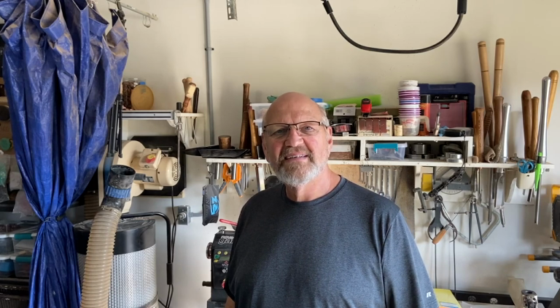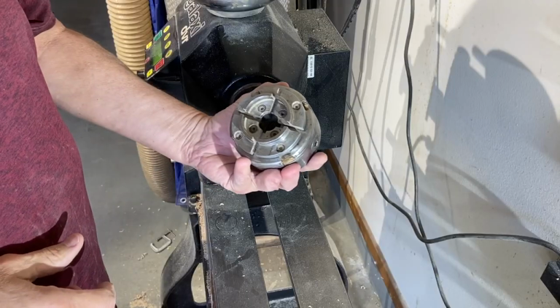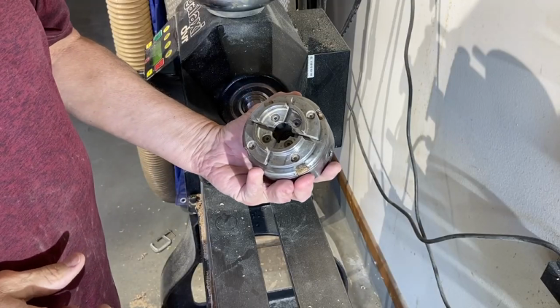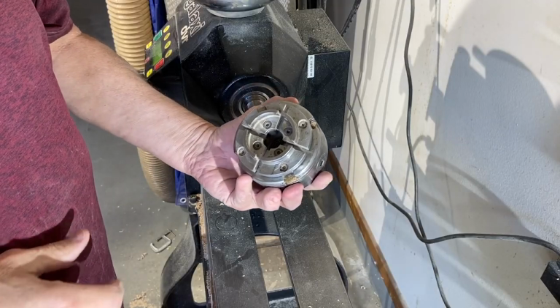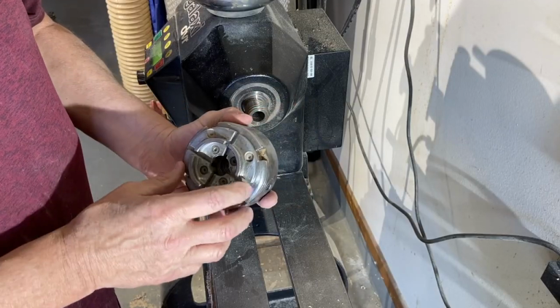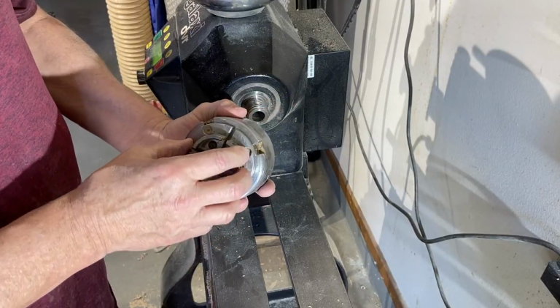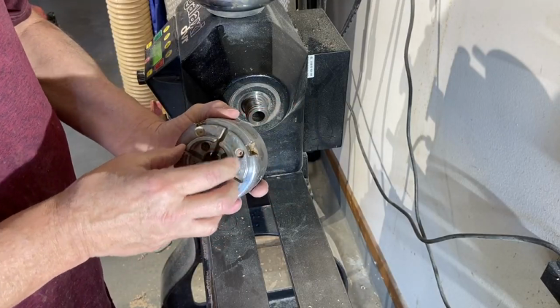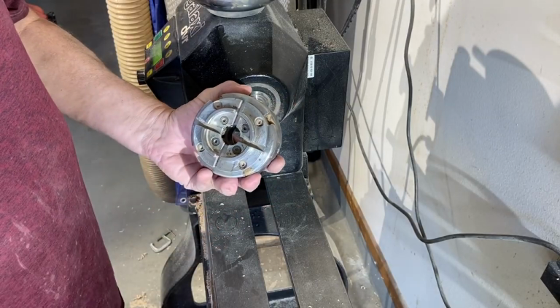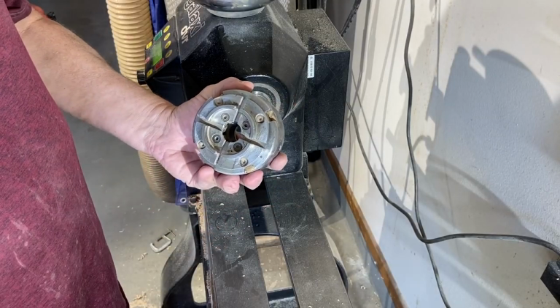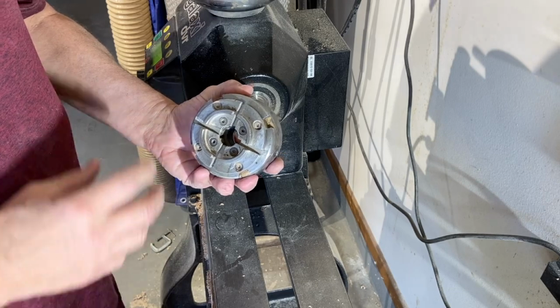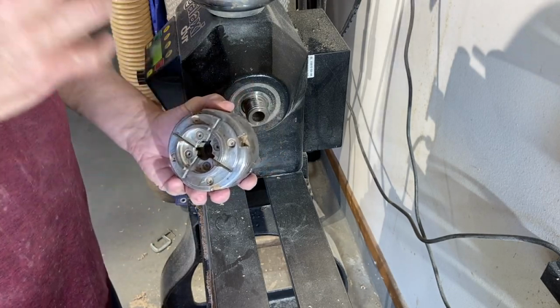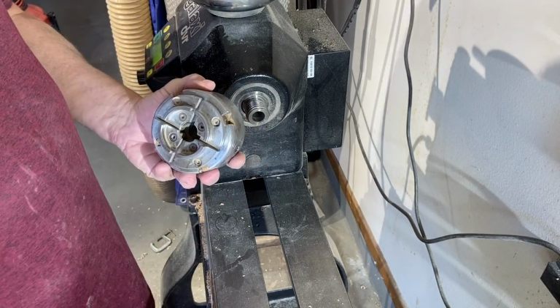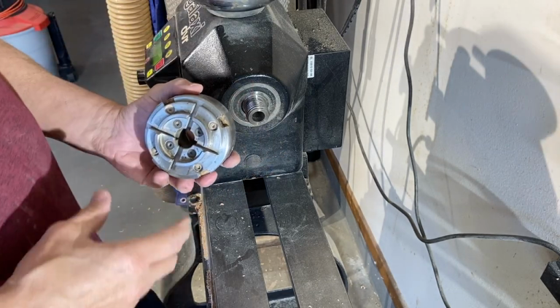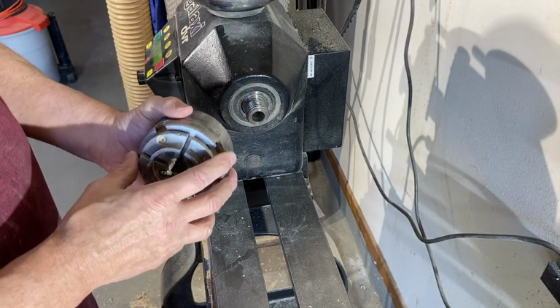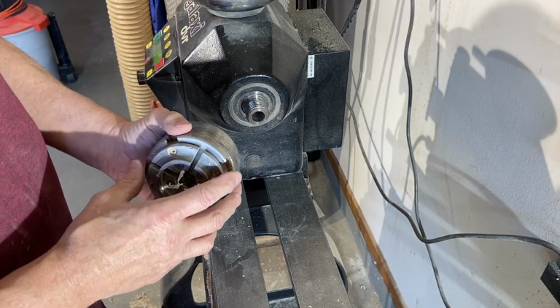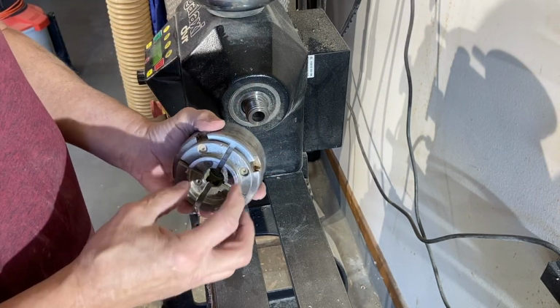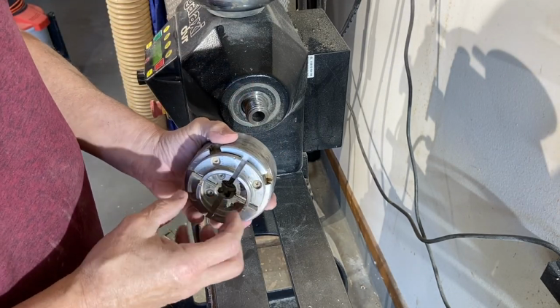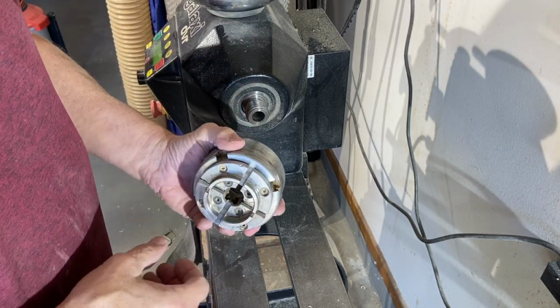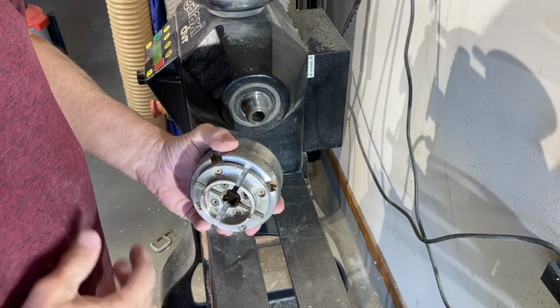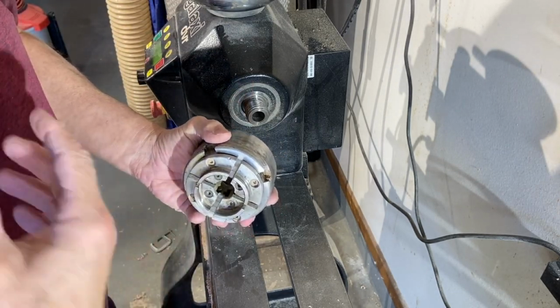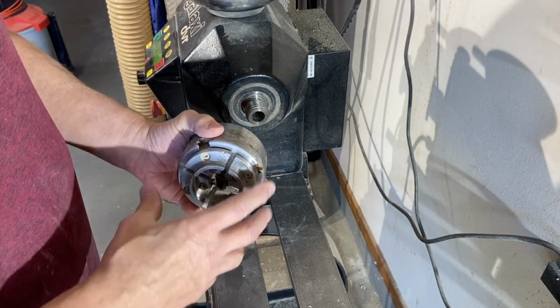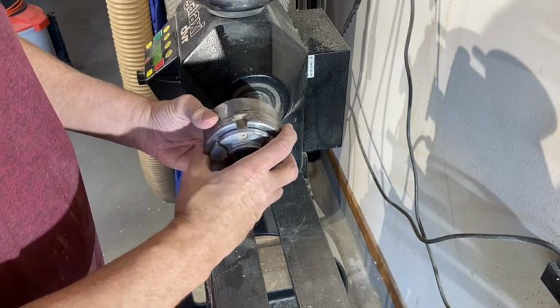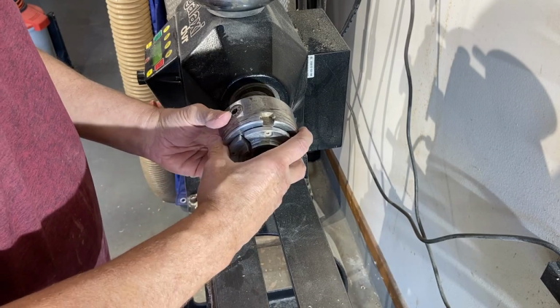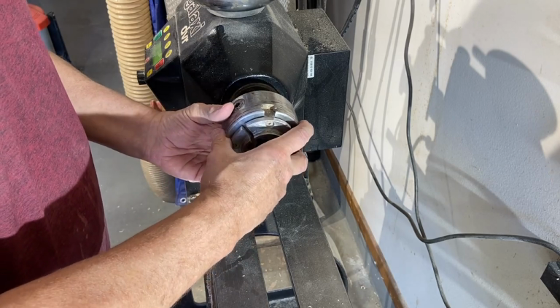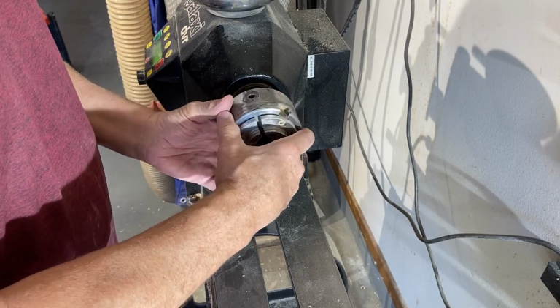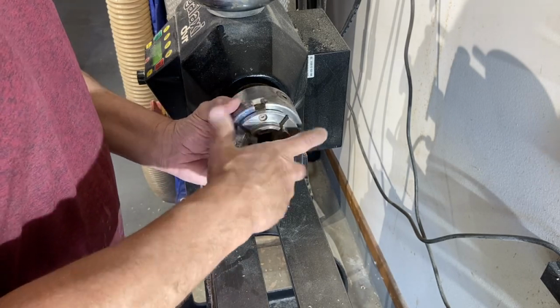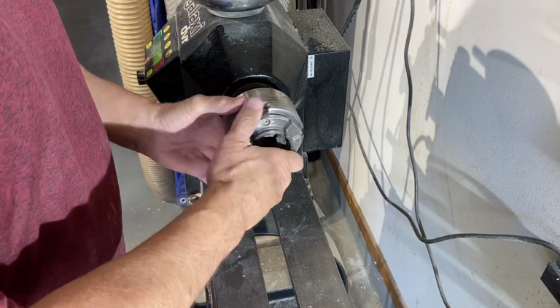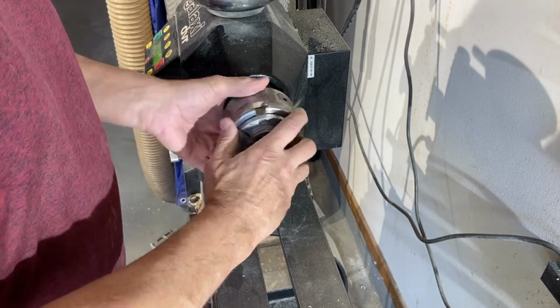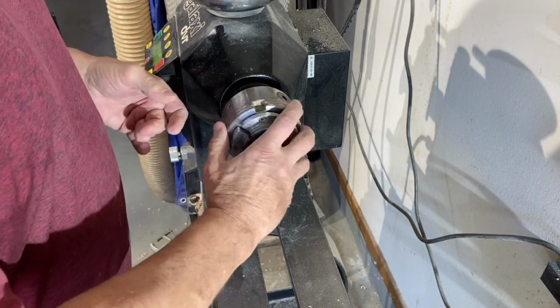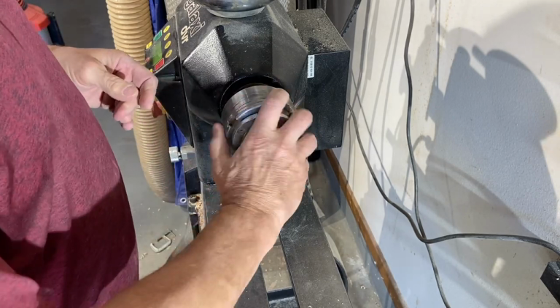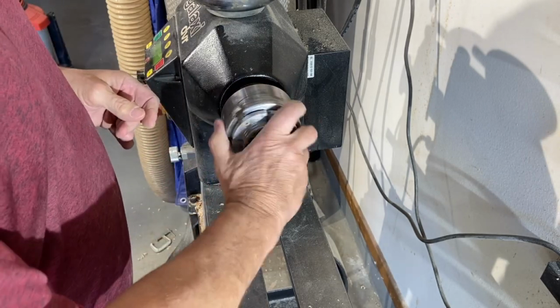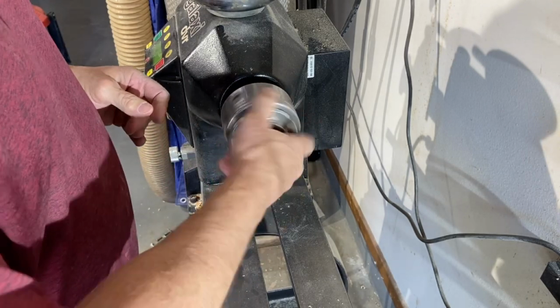I have a Supernova 2 chuck with the small jaws on it. I actually have three different Nova chucks with different sized jaws so I don't have to keep switching around. But this one works with my vacuum chuck.